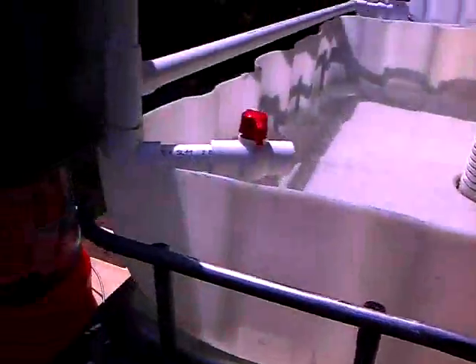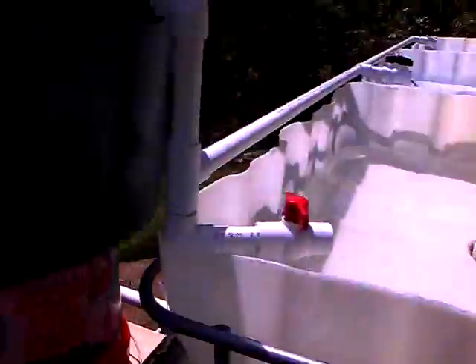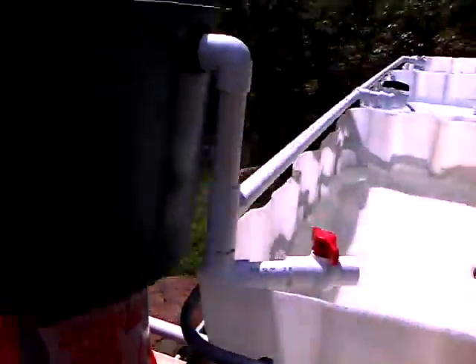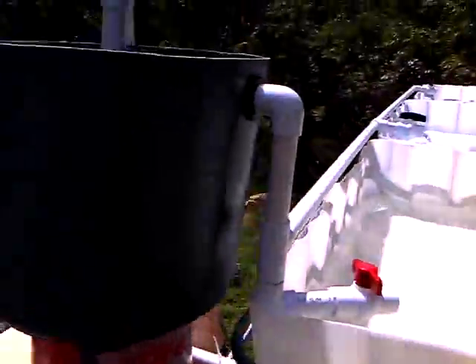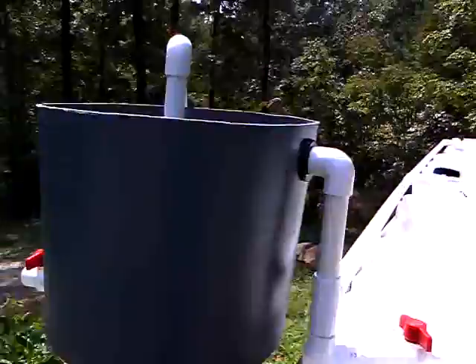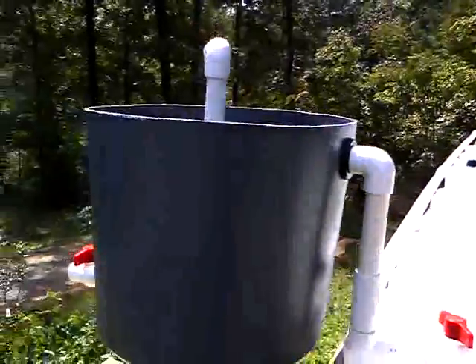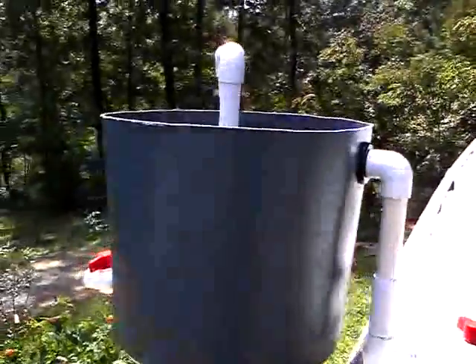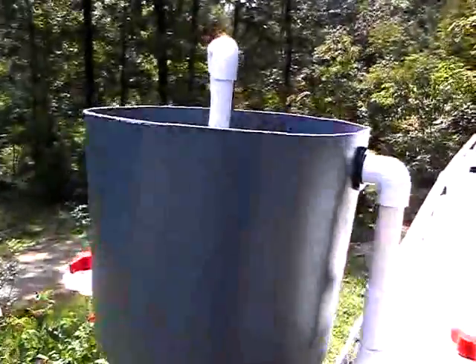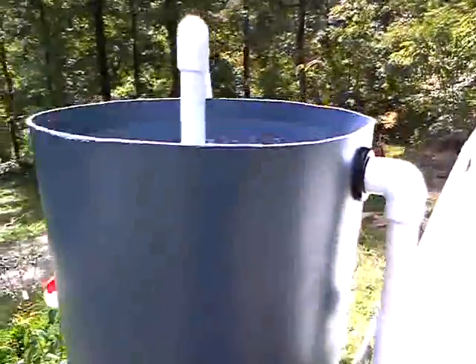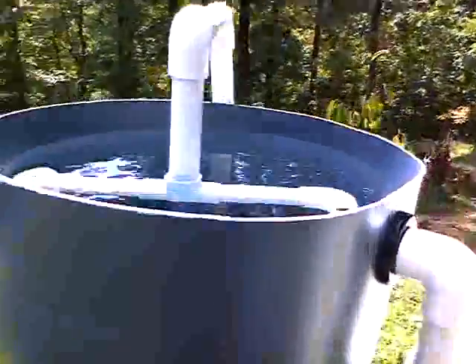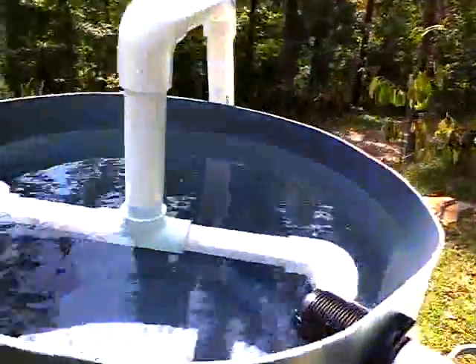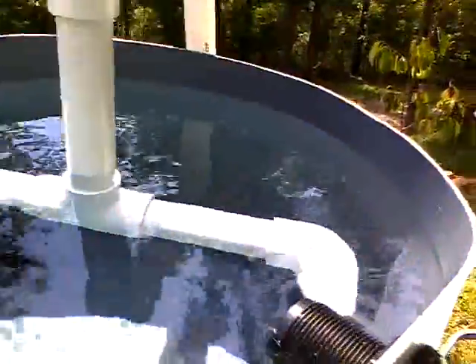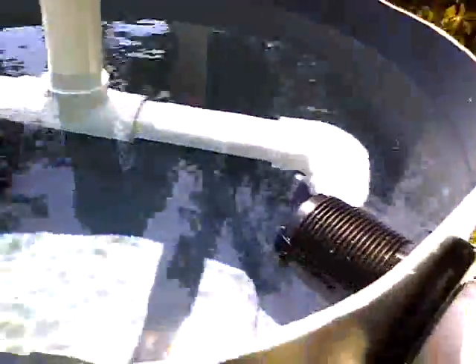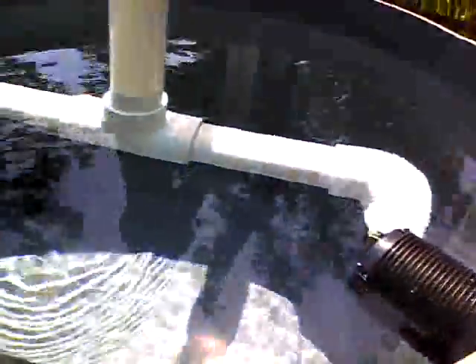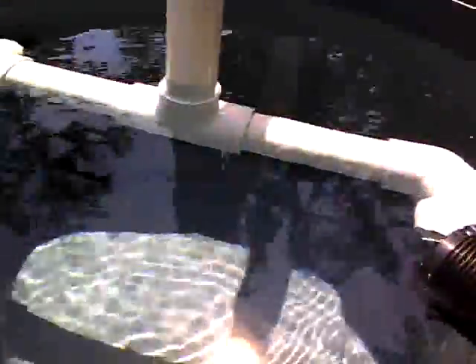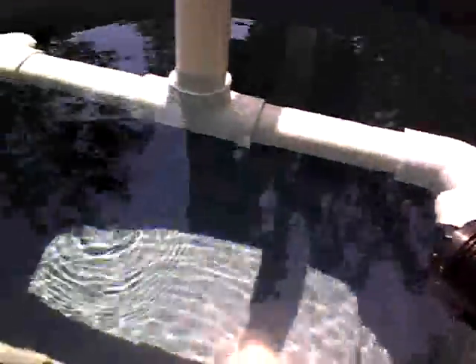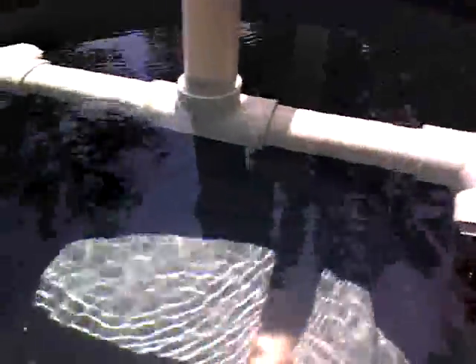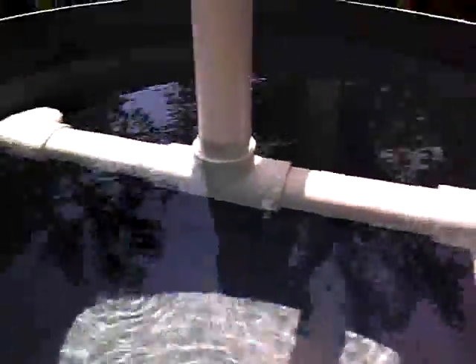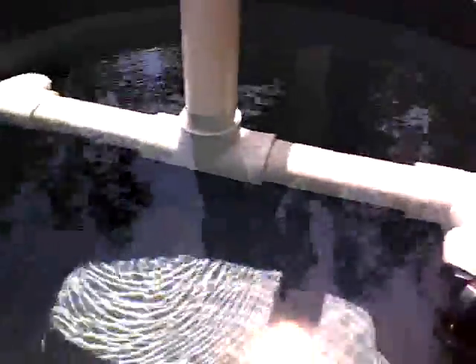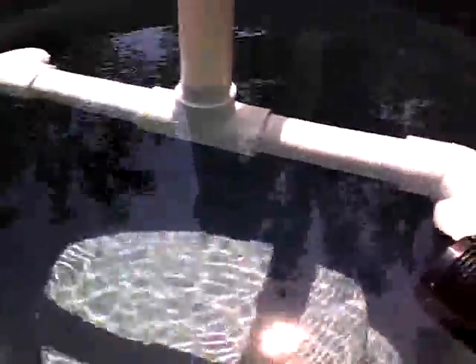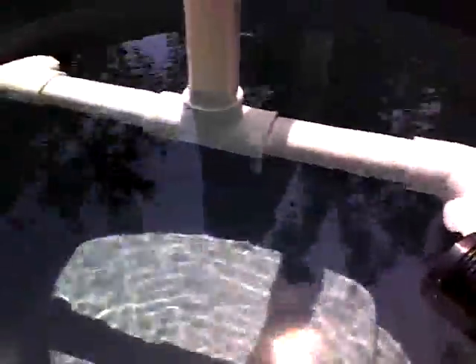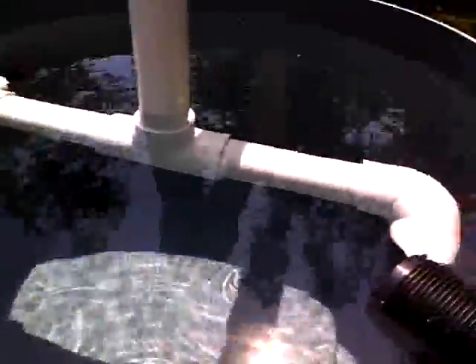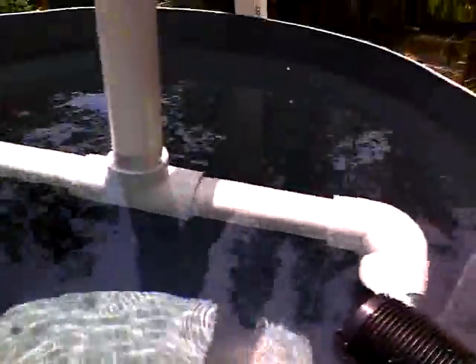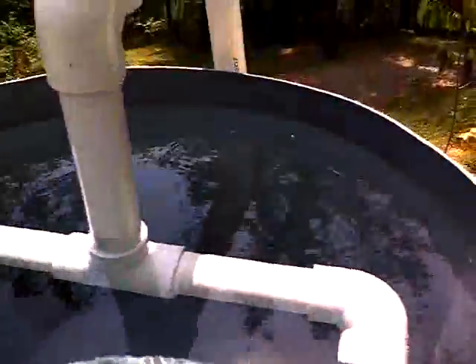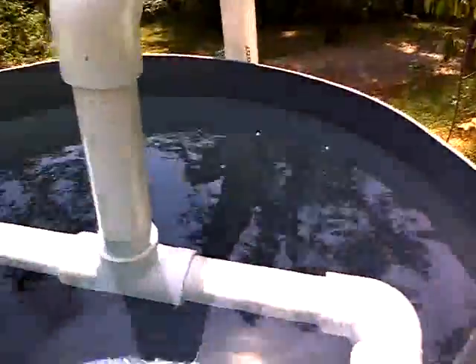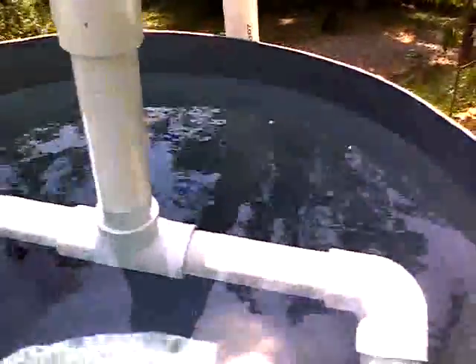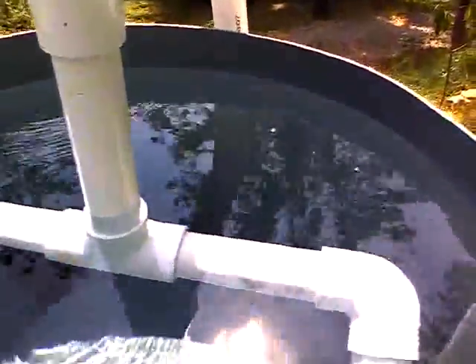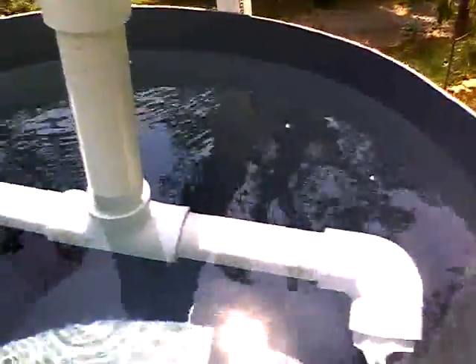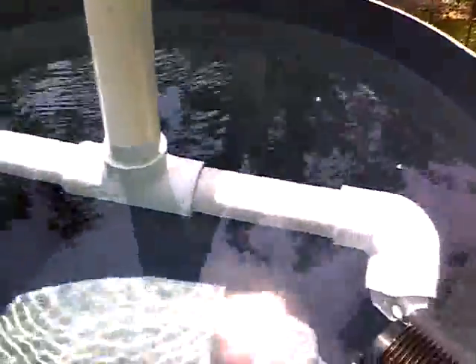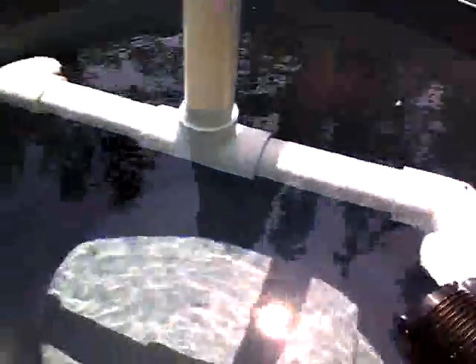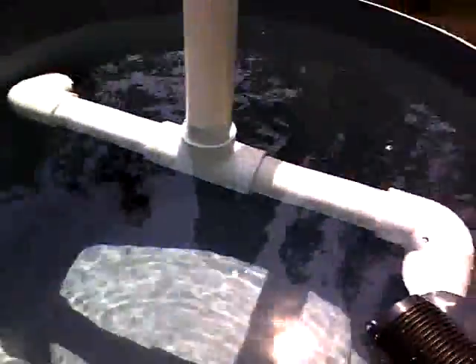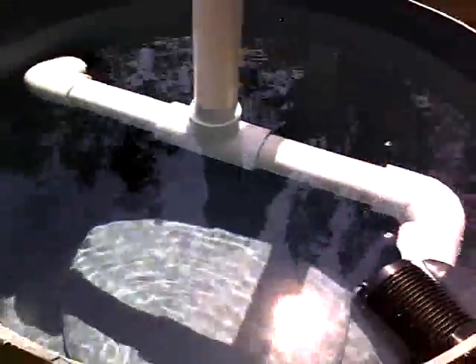This right here is going to be your solid waste collector. It's kind of hard to see, but you can see some bubbles swirling around in there.